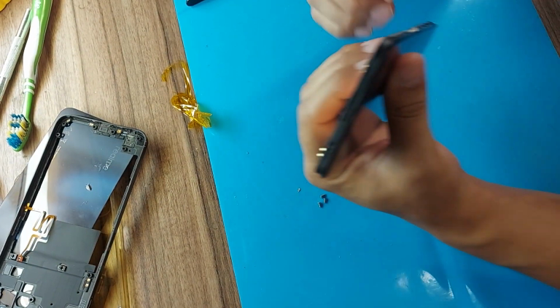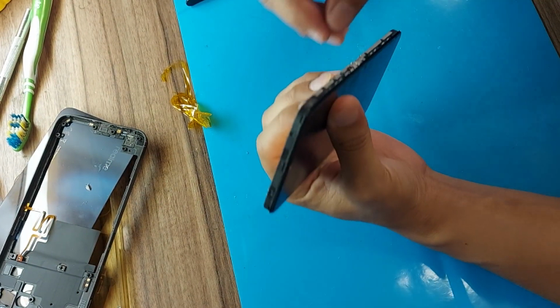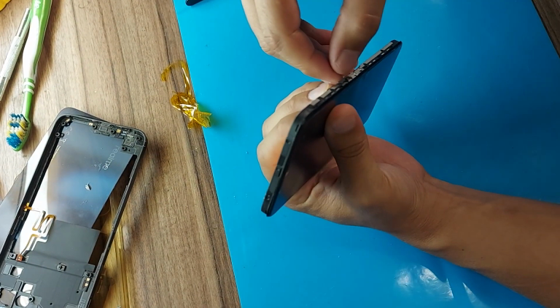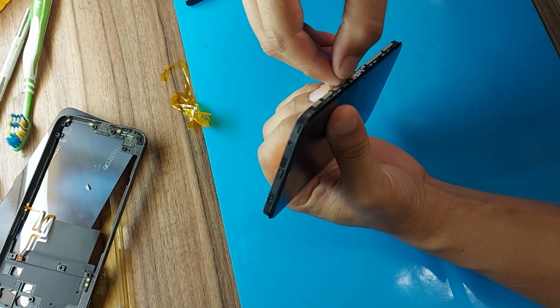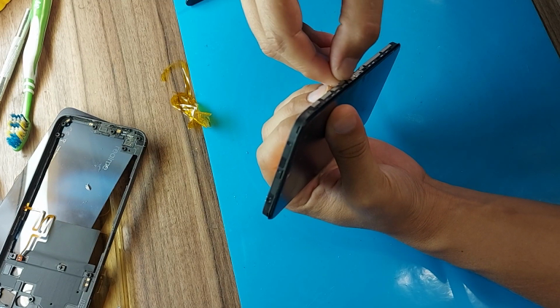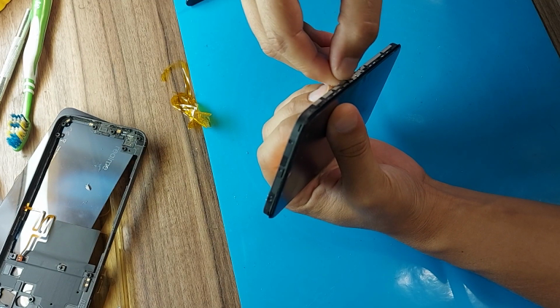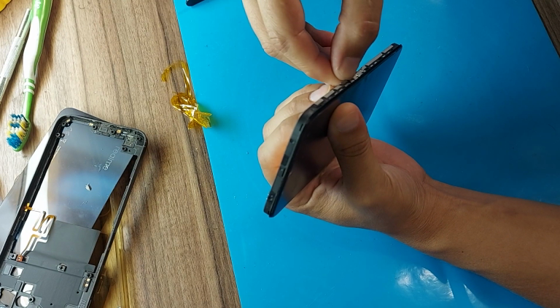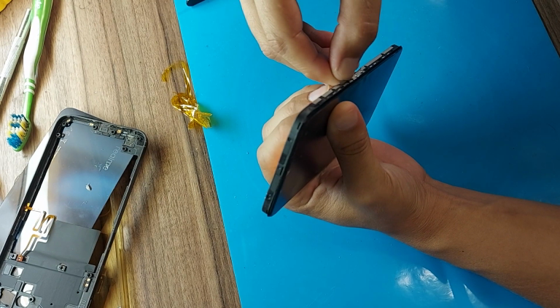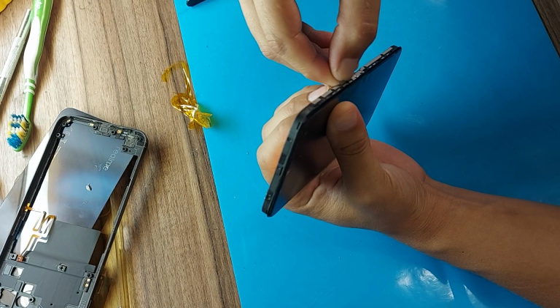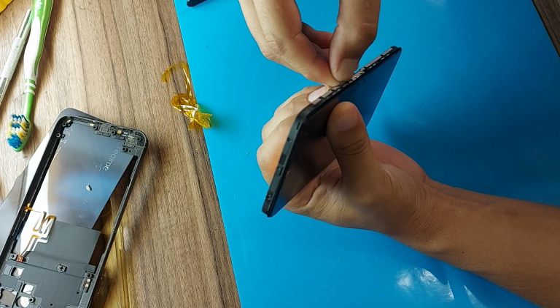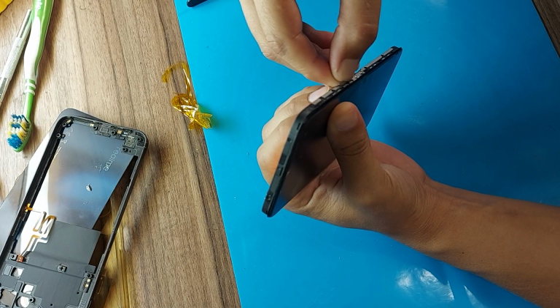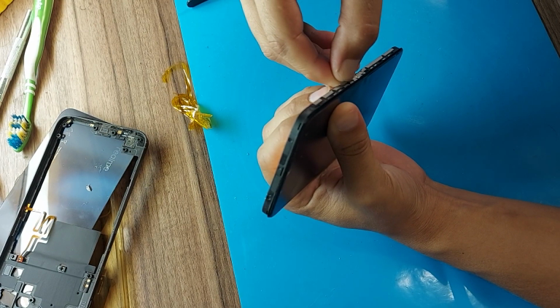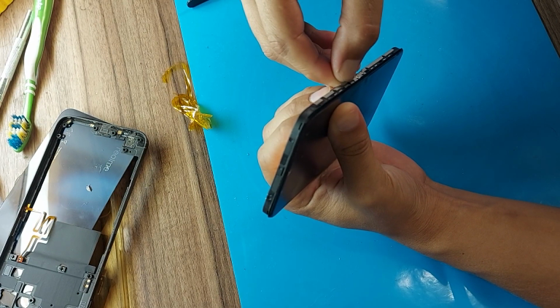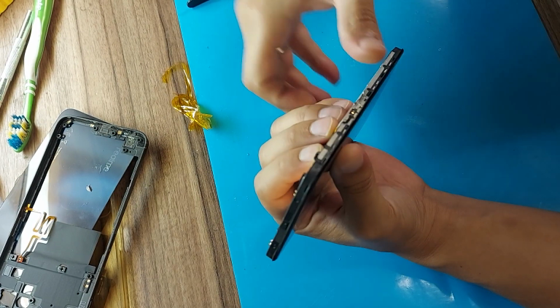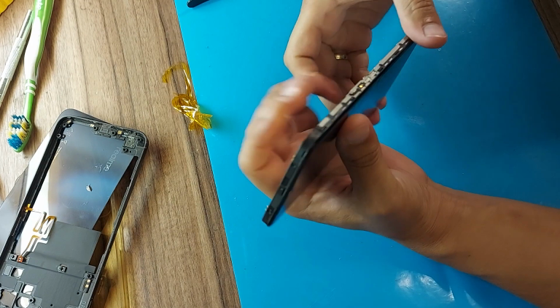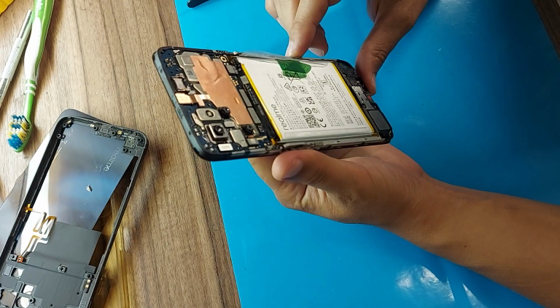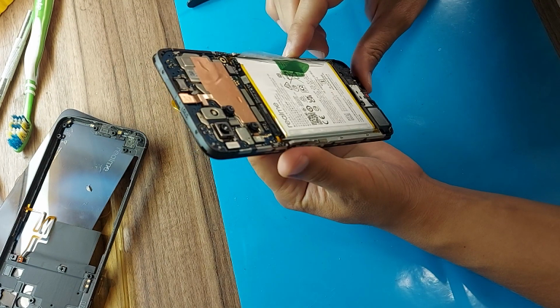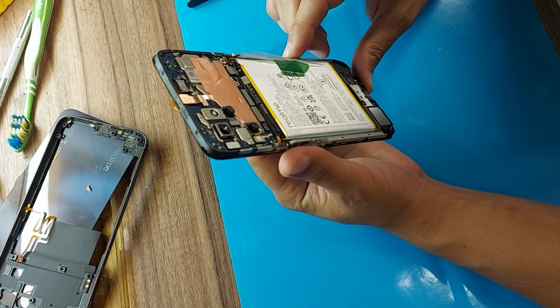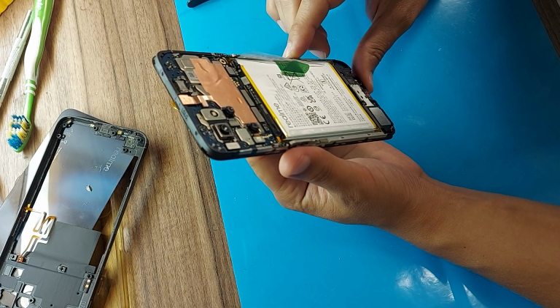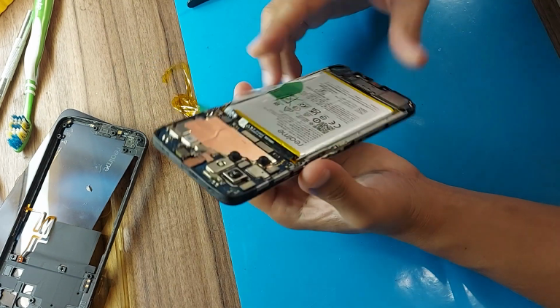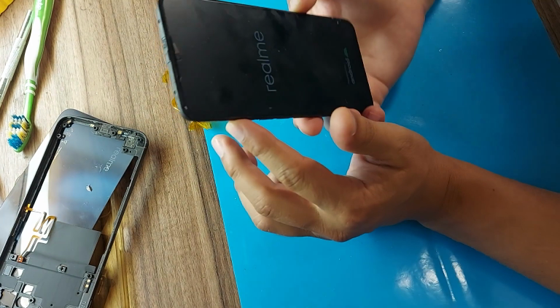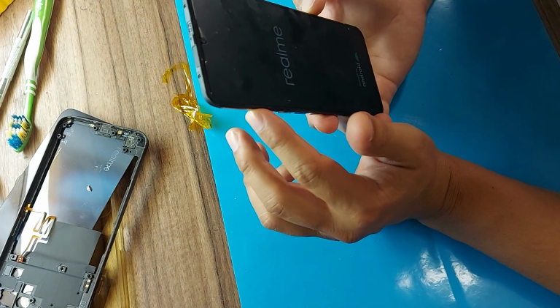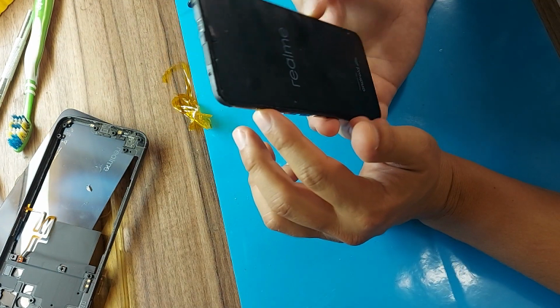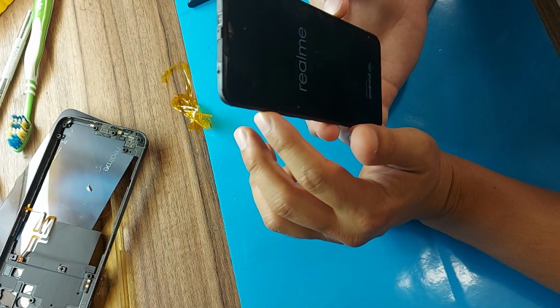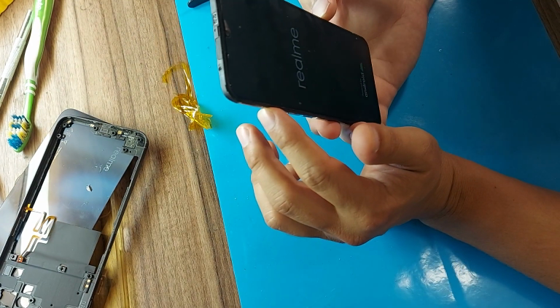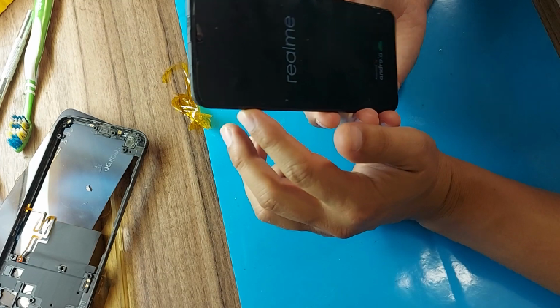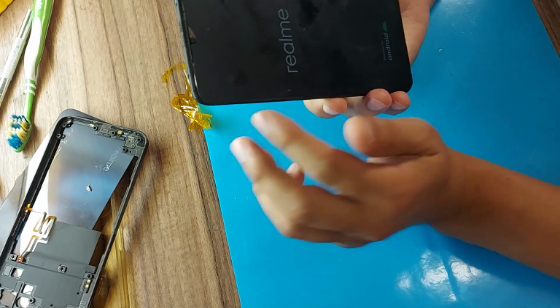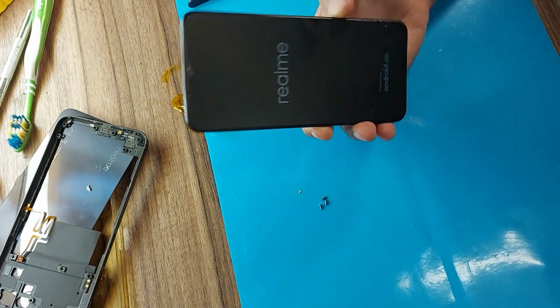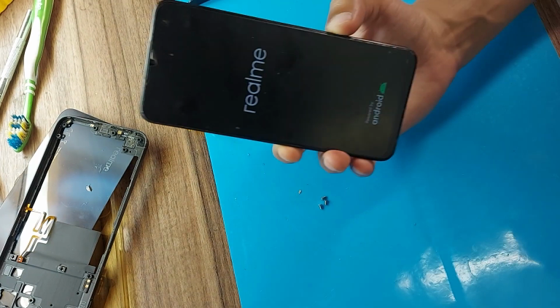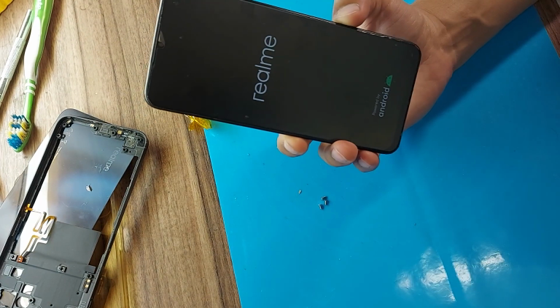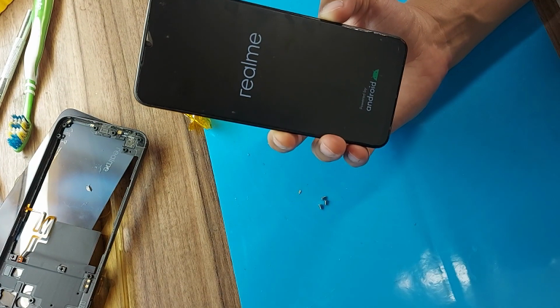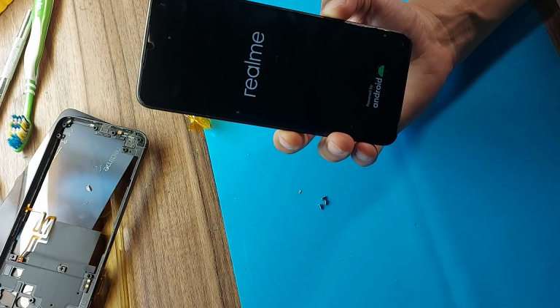Our battery is in good order. It took 4,500 mAh to charge the battery into itself, and the battery itself is 5,000 mAh. So it's still good. Let's turn on the phone.